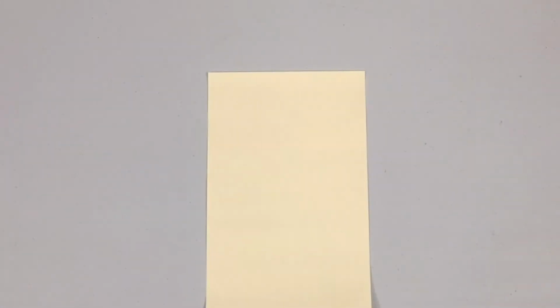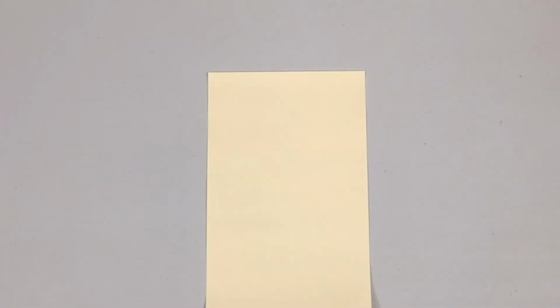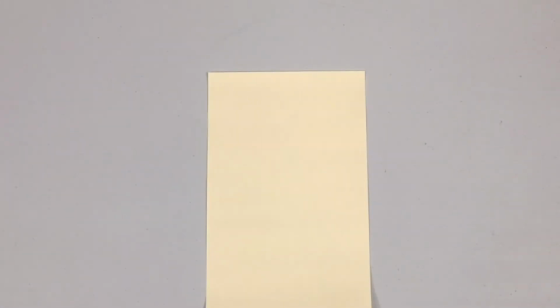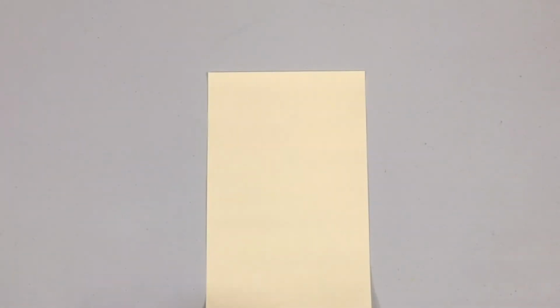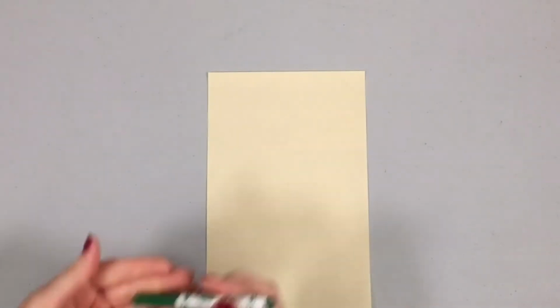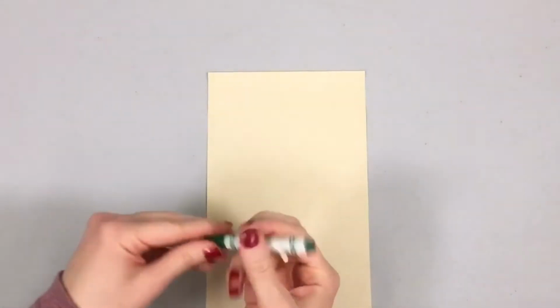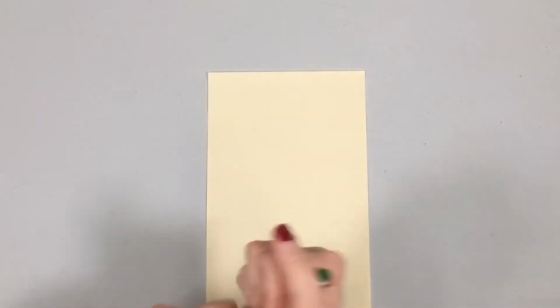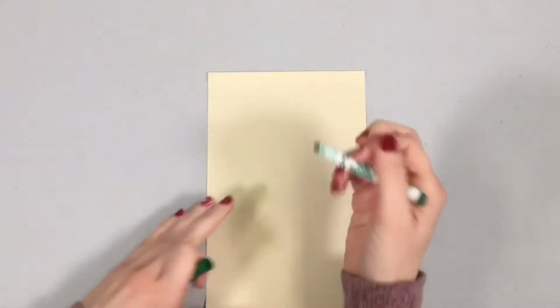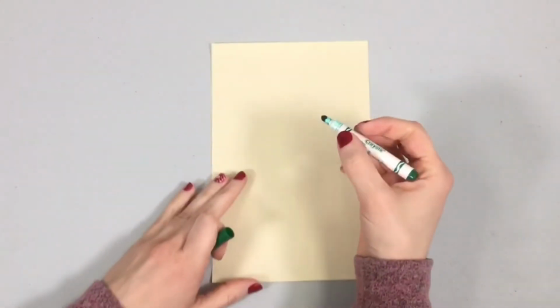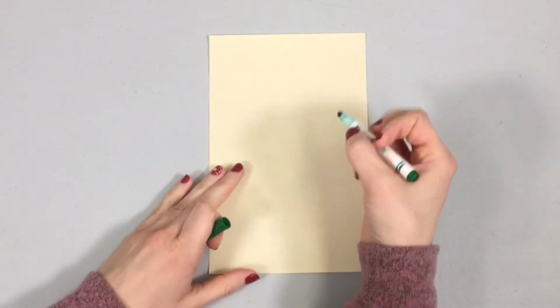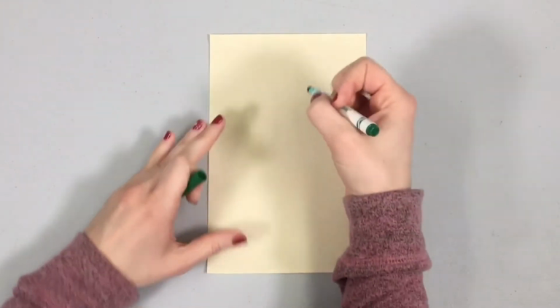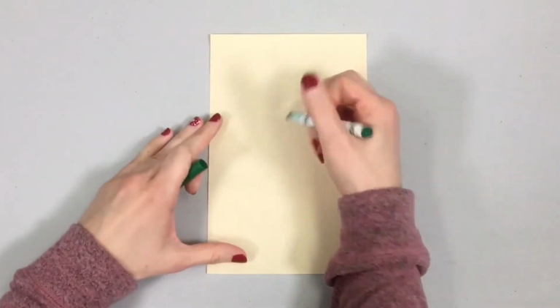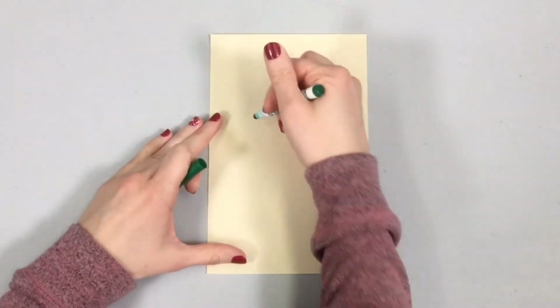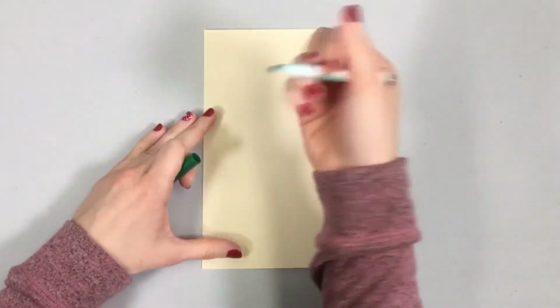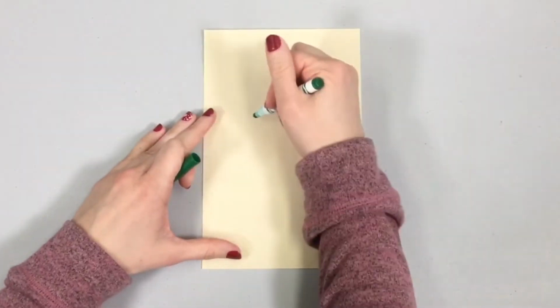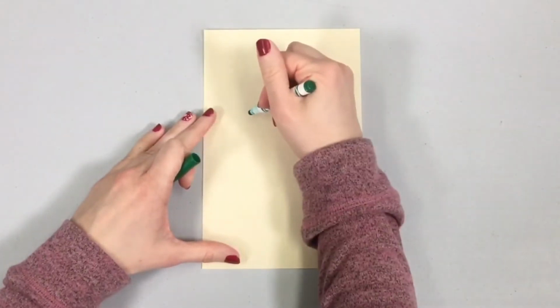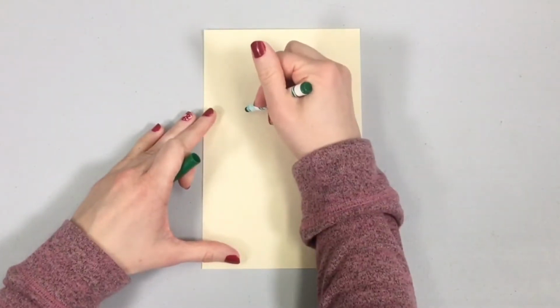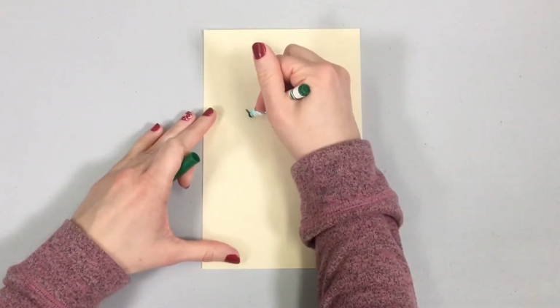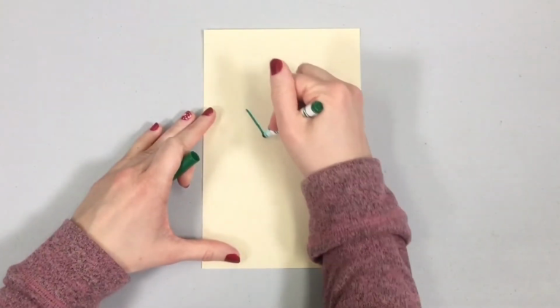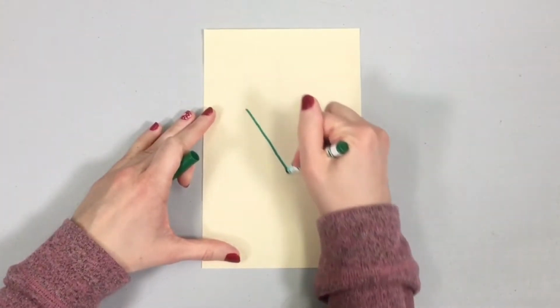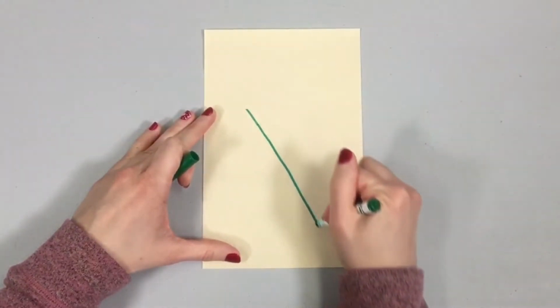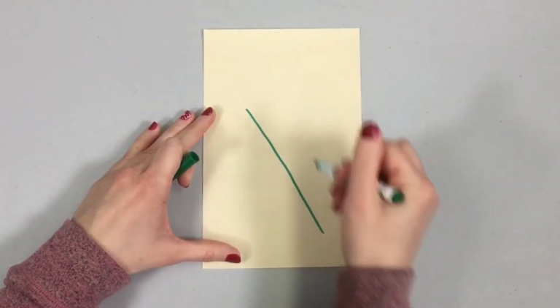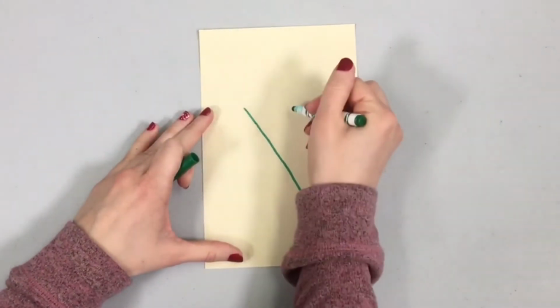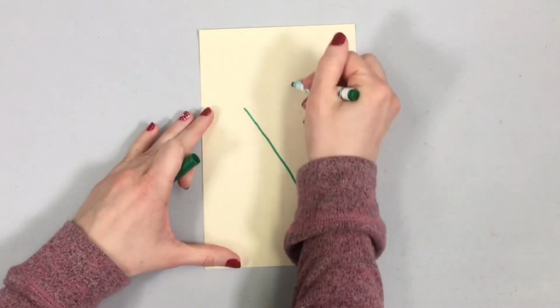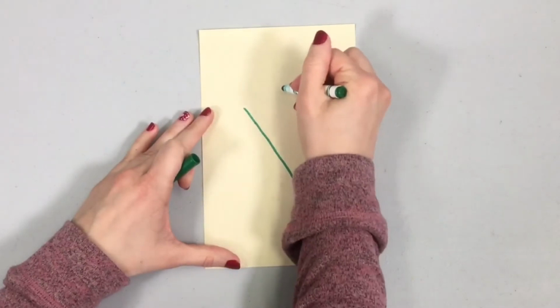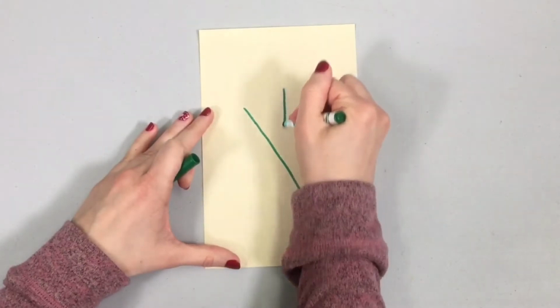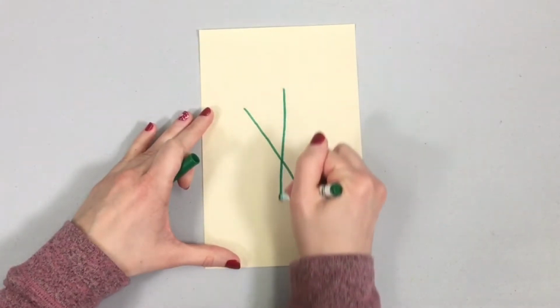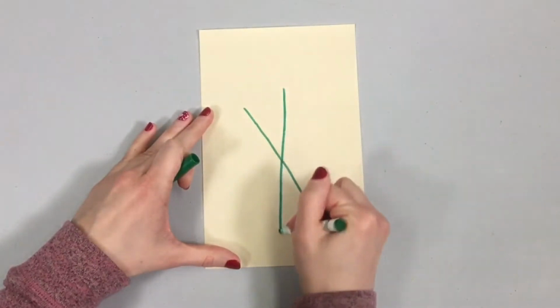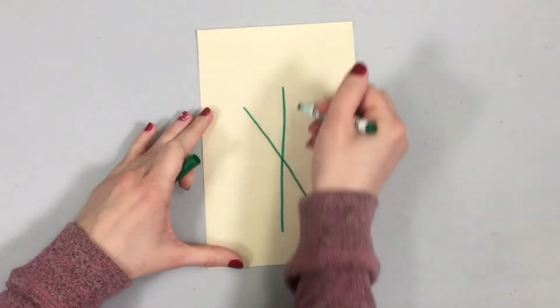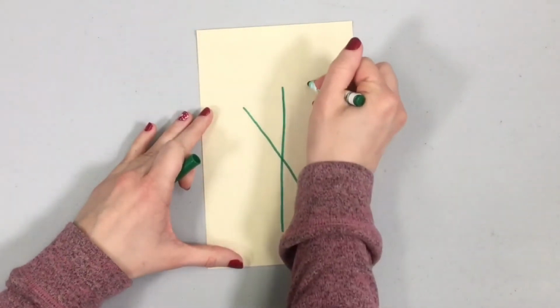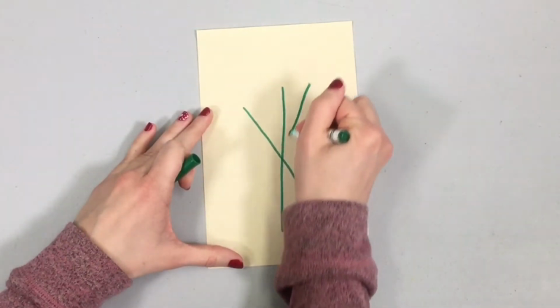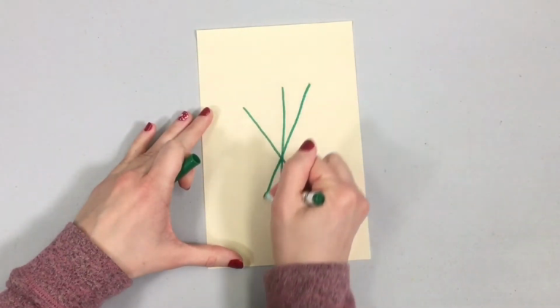All right, so here we go. I've got a green marker here and I'm going to draw maybe about 10 lines to come up from here, because this is going to be the stems for our bouquet.